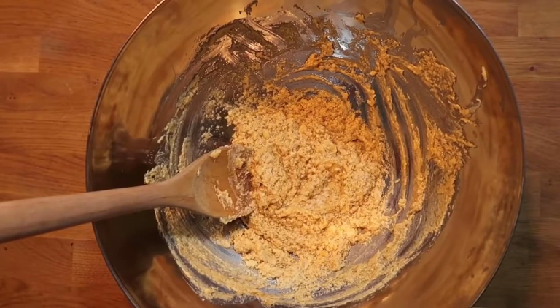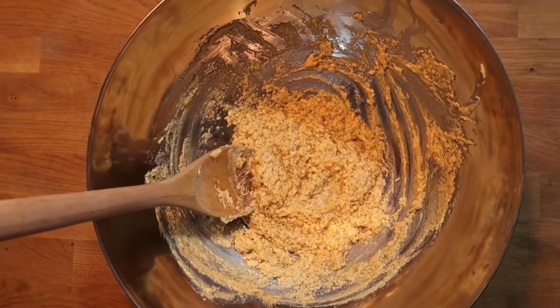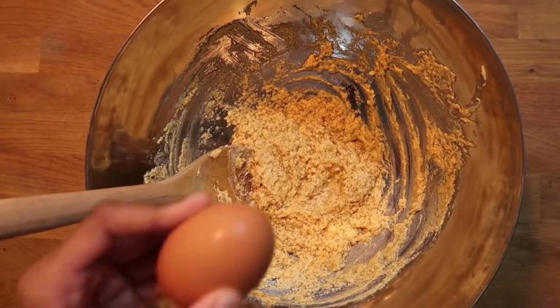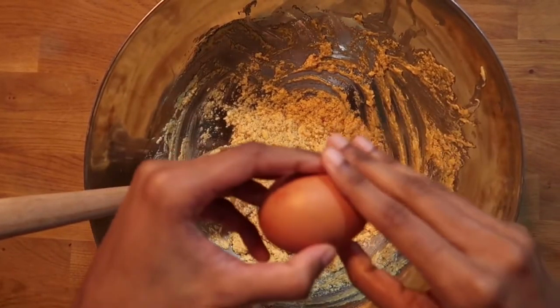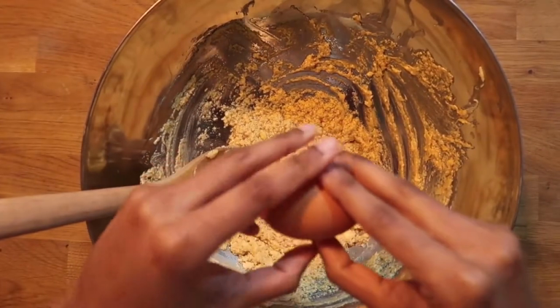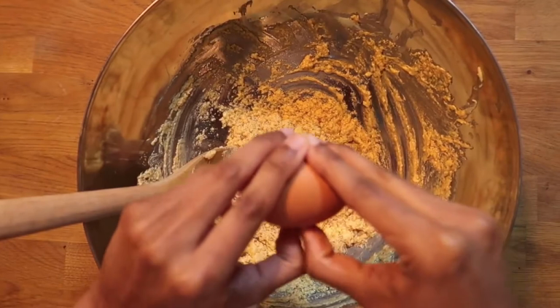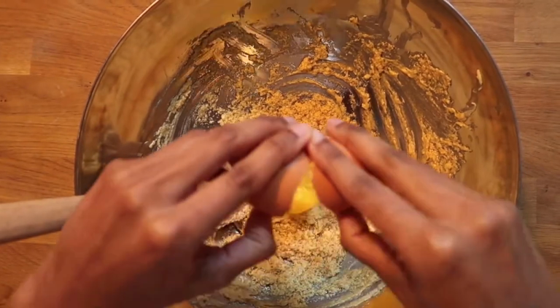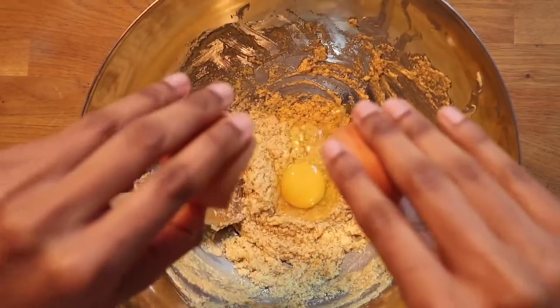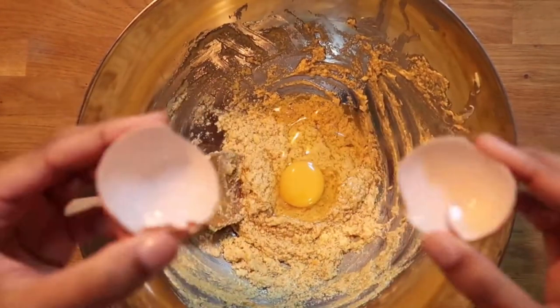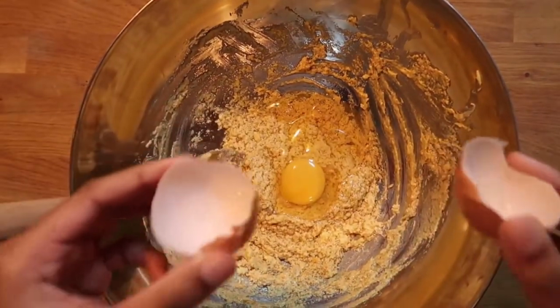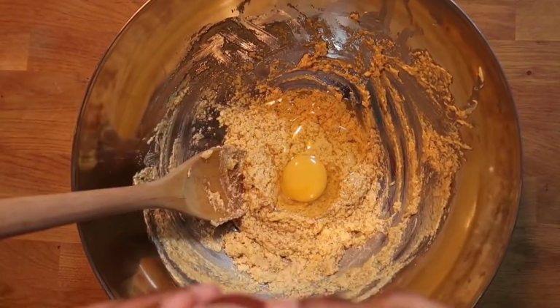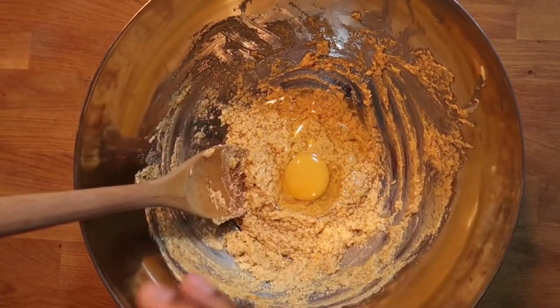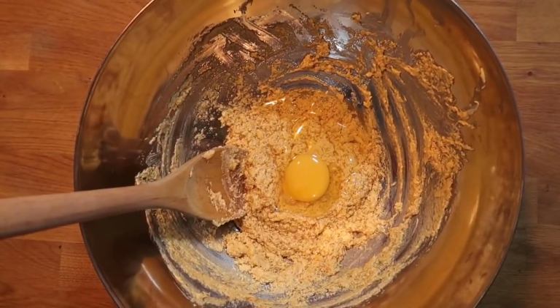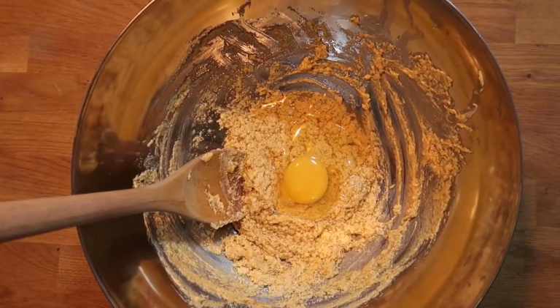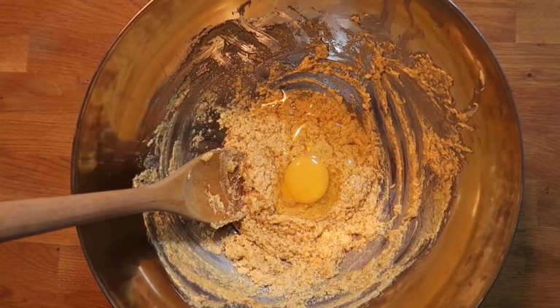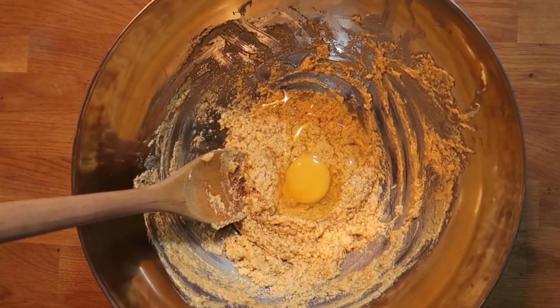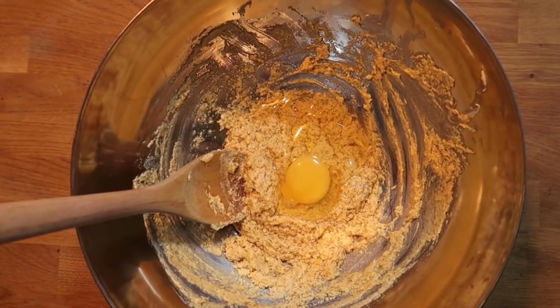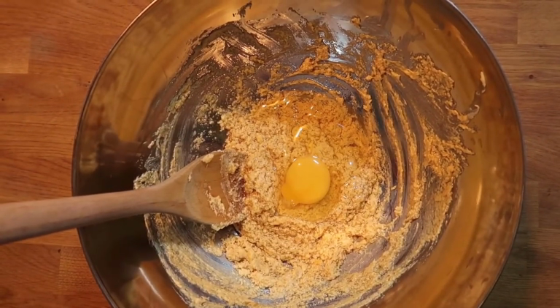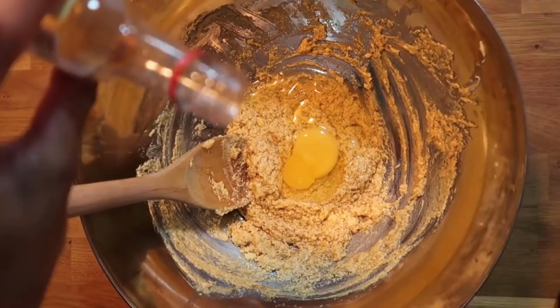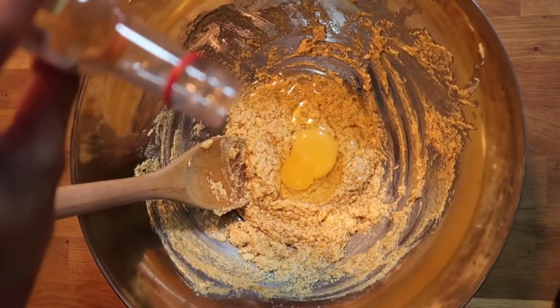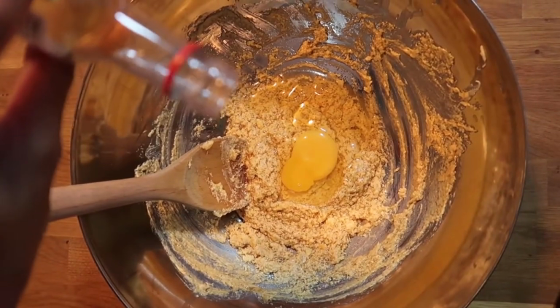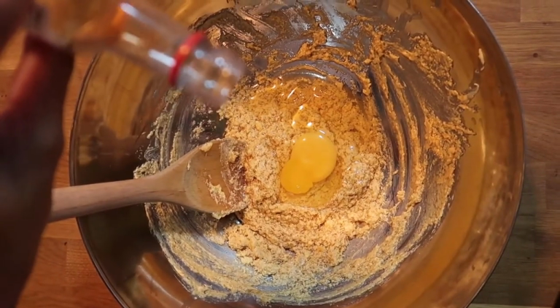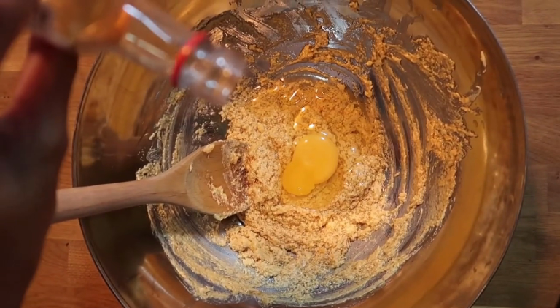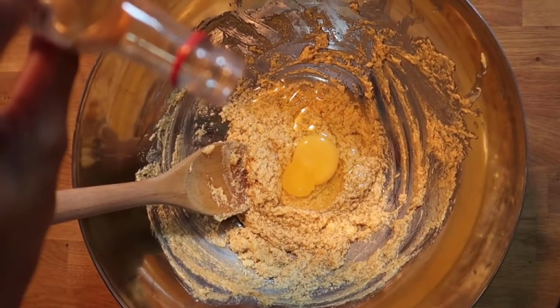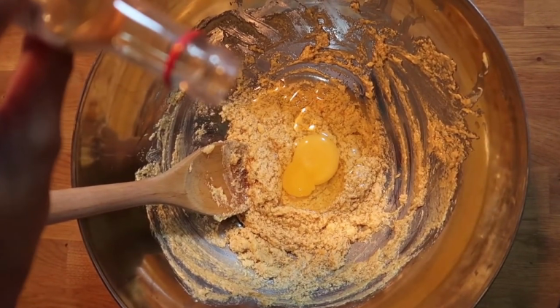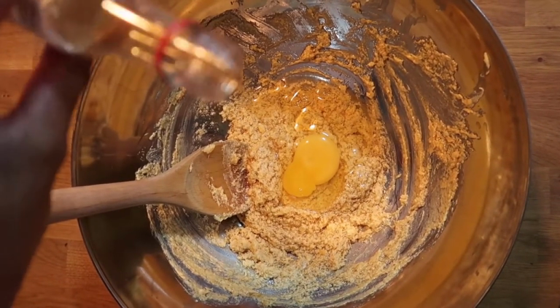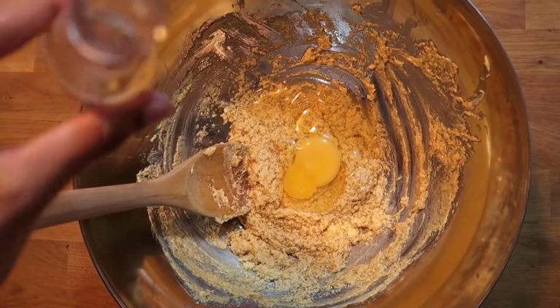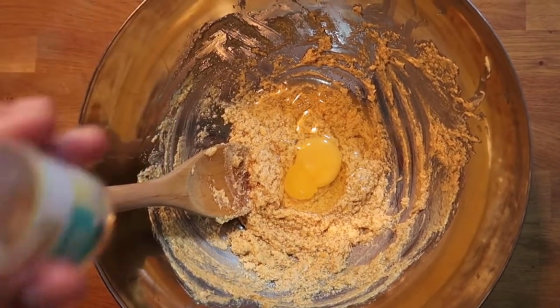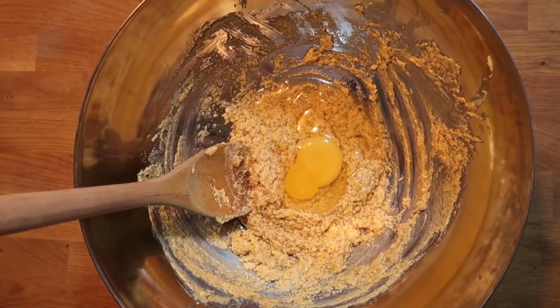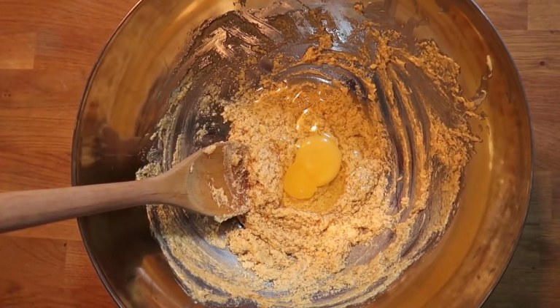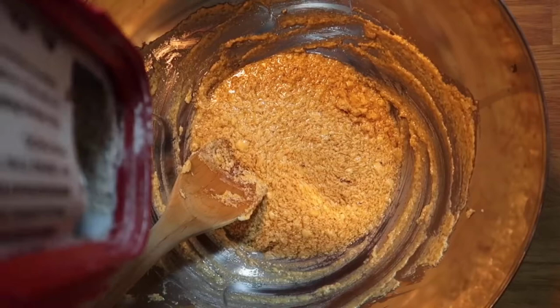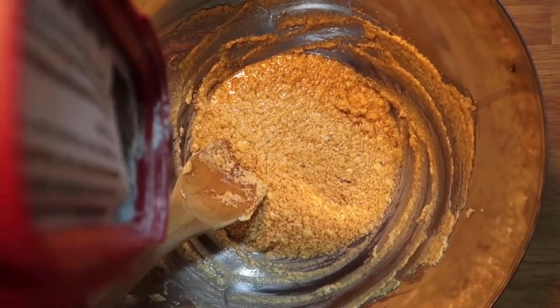Once you have done this, crack one large egg into the bowl — if you are vegan you can use flax seeds. Then add a teaspoon of vanilla extract and mix until it replicates a cake batter.